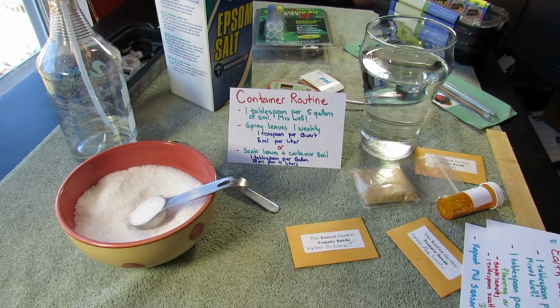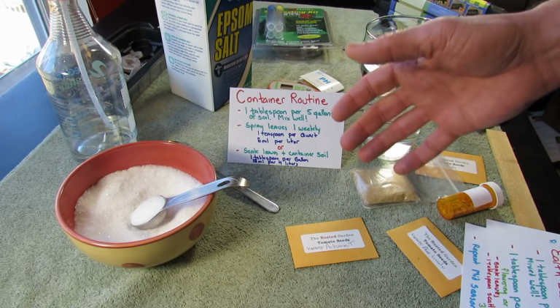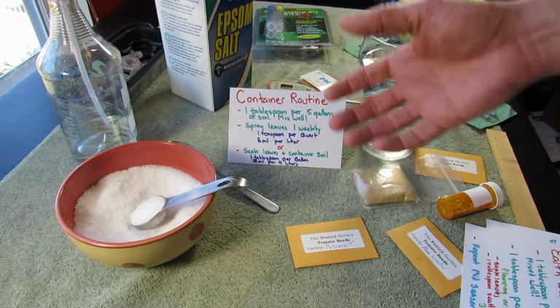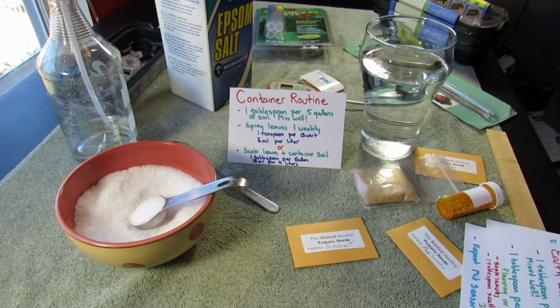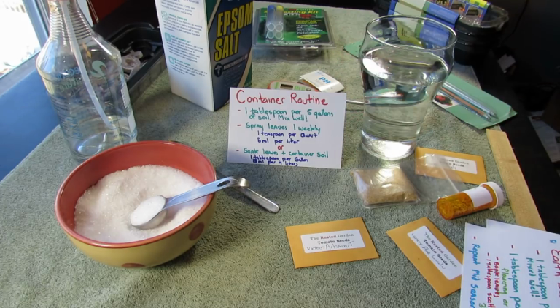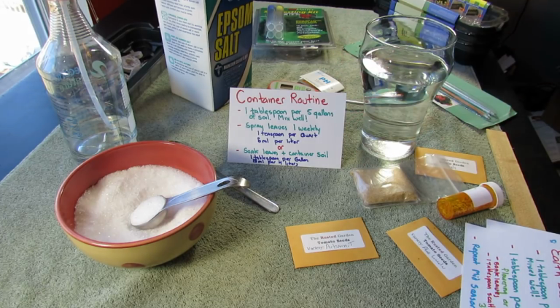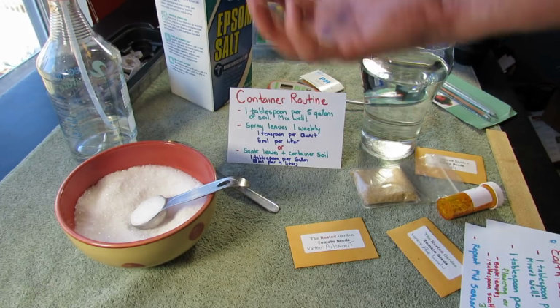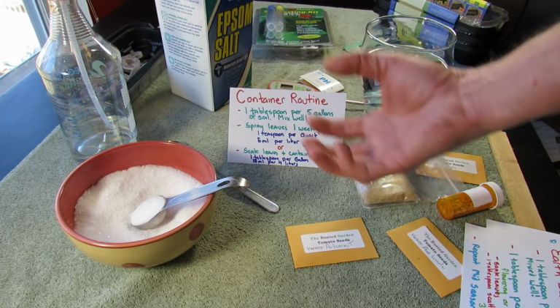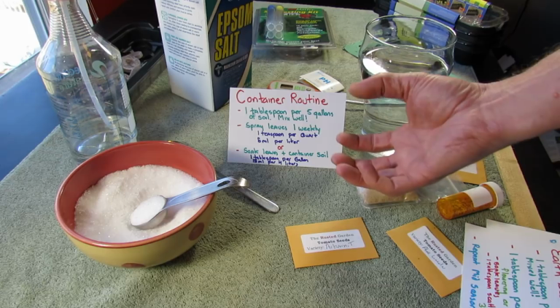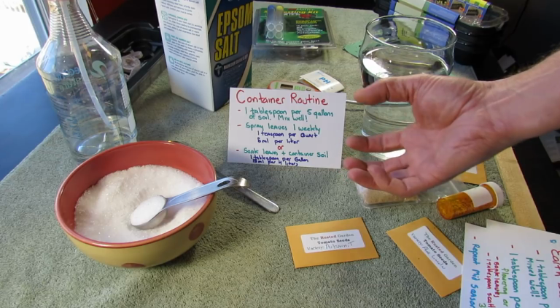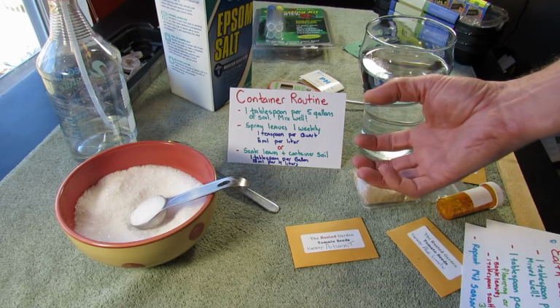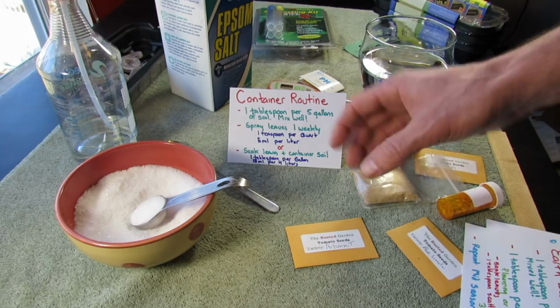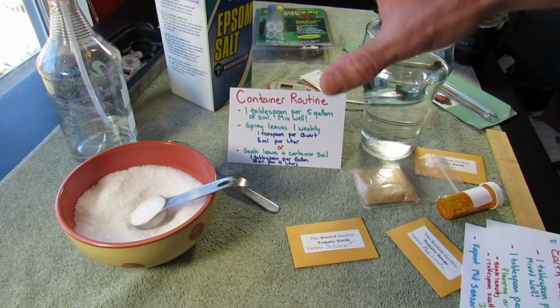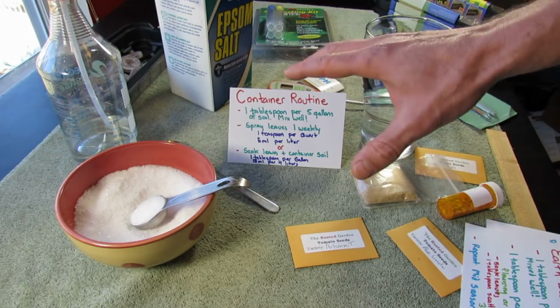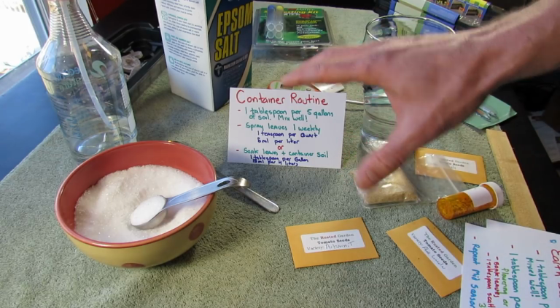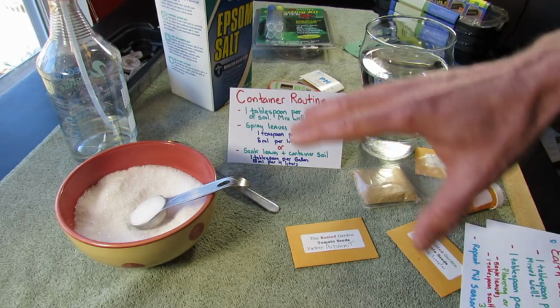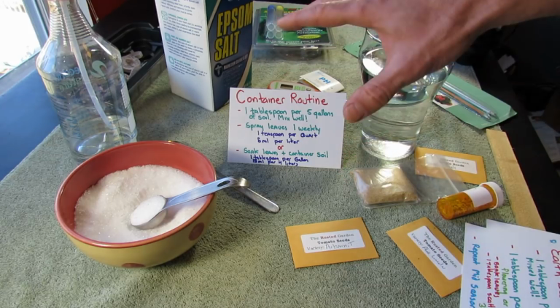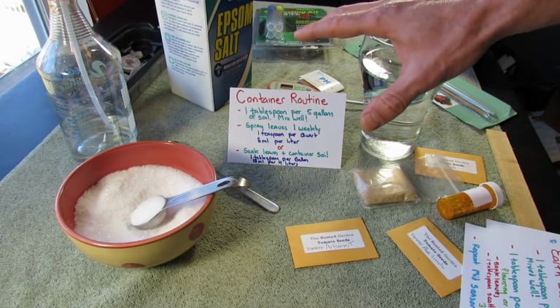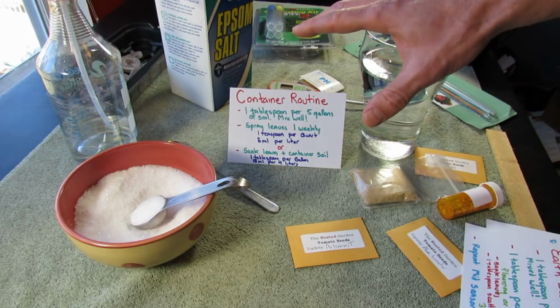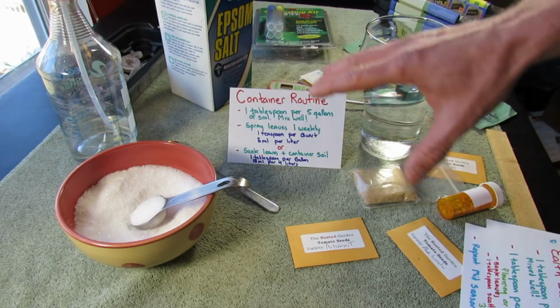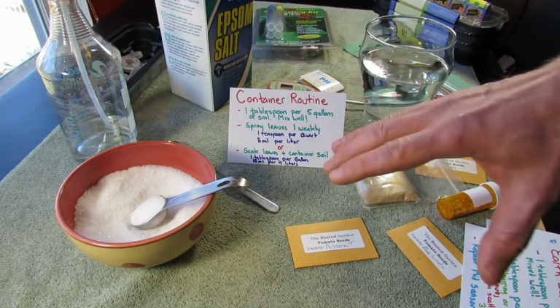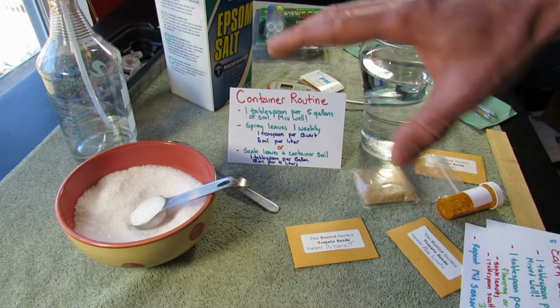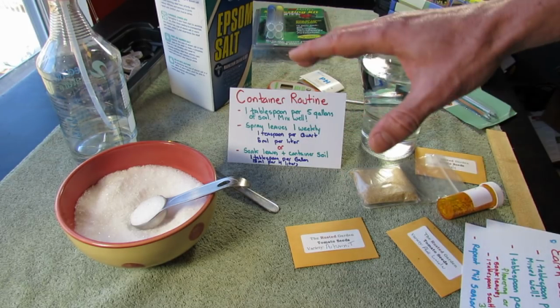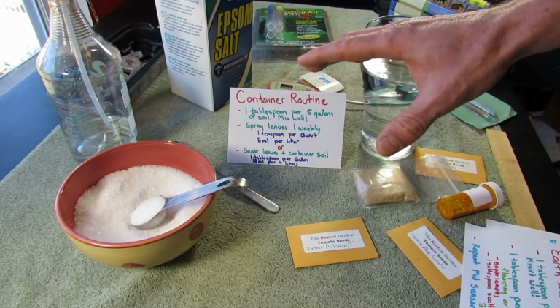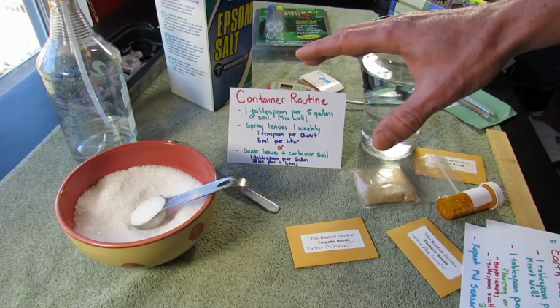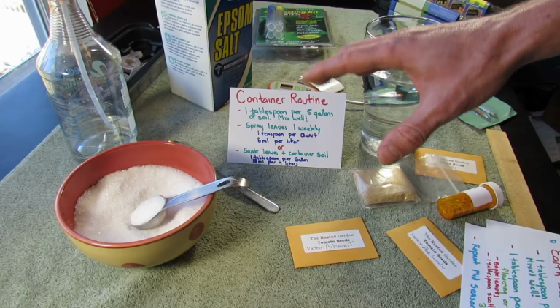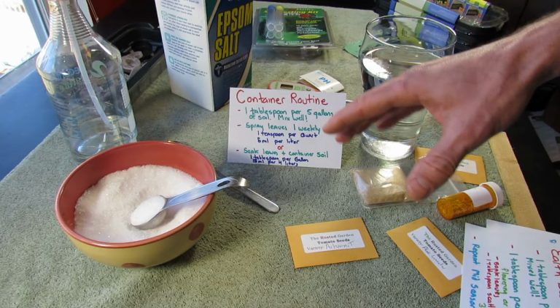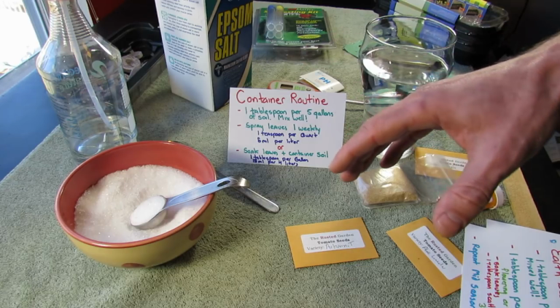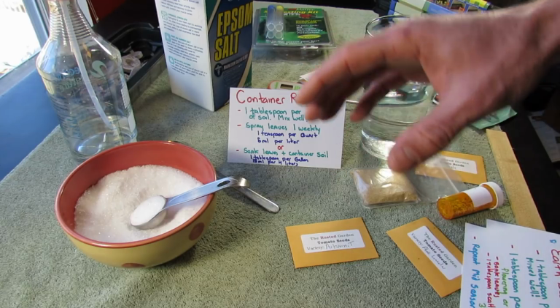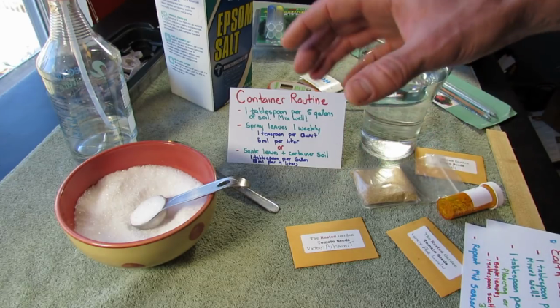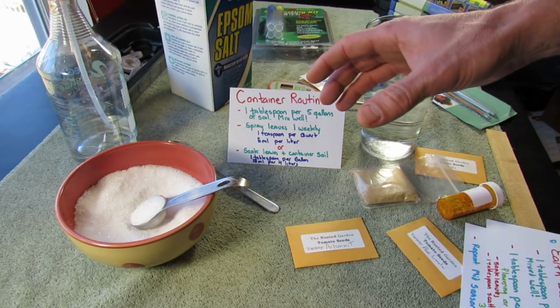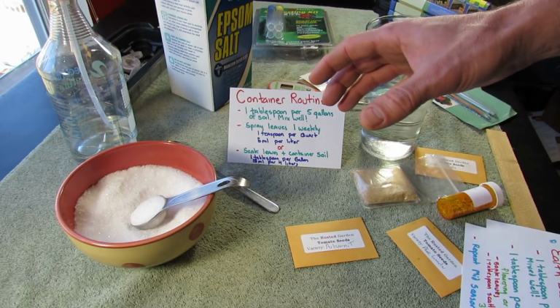When it rains and when you water, a lot of the nutrients get leached out. So you want to keep a steady supply of nutrients going into your container plants. That's why you see a lot of container plants yellow very quickly.